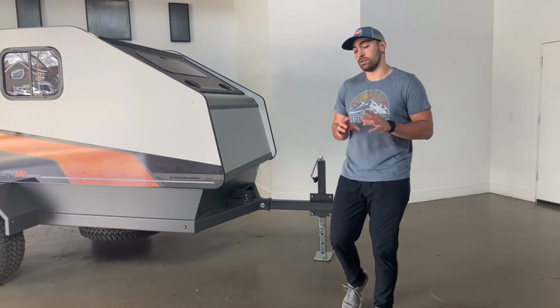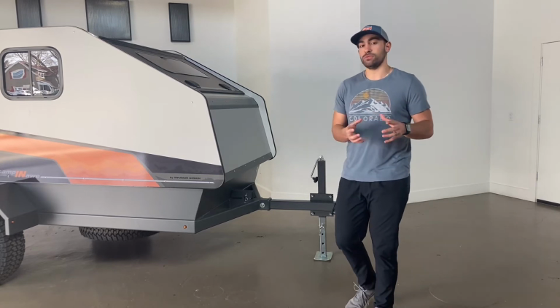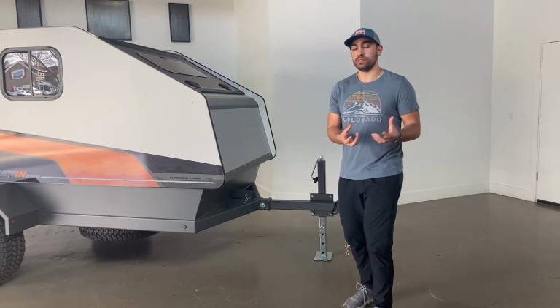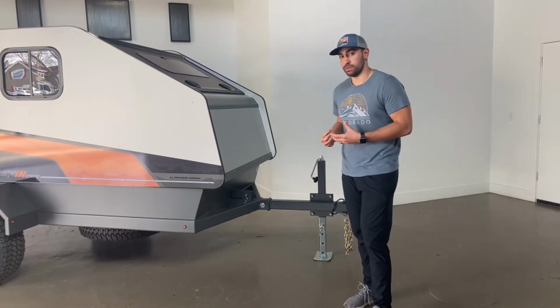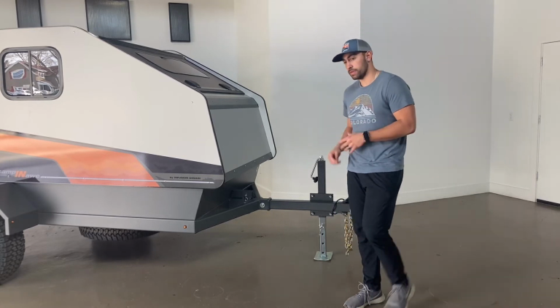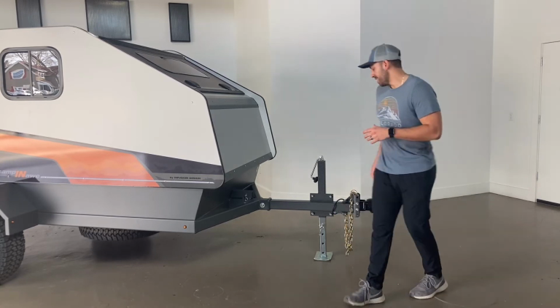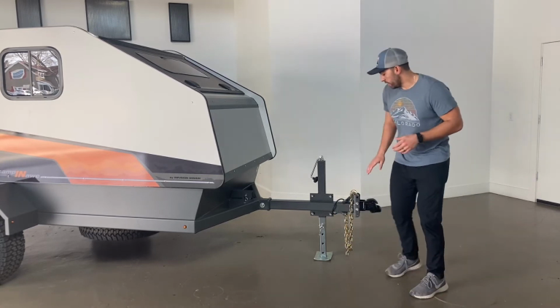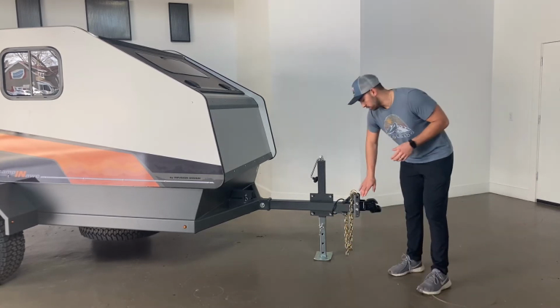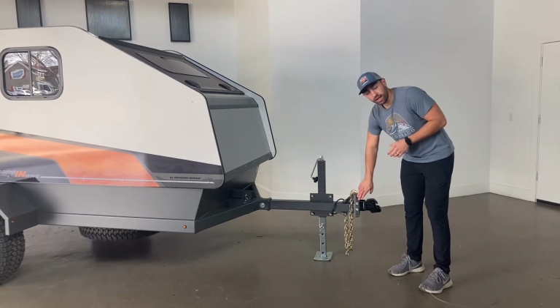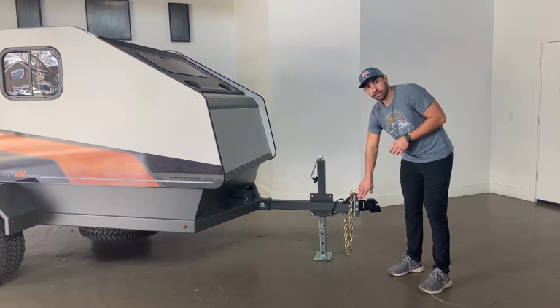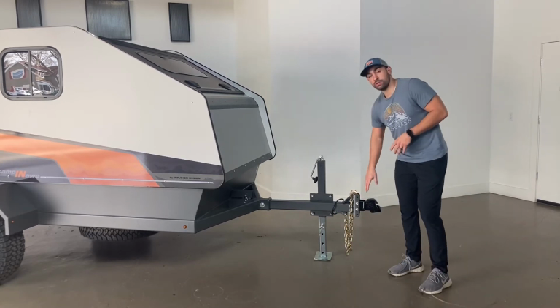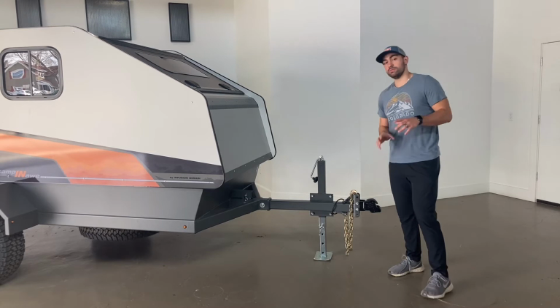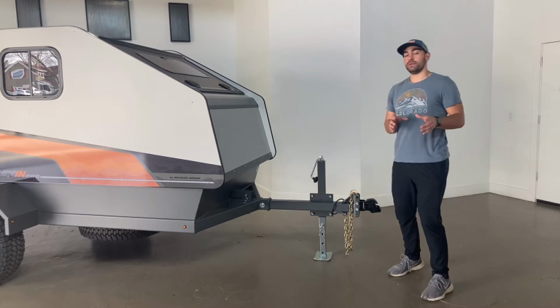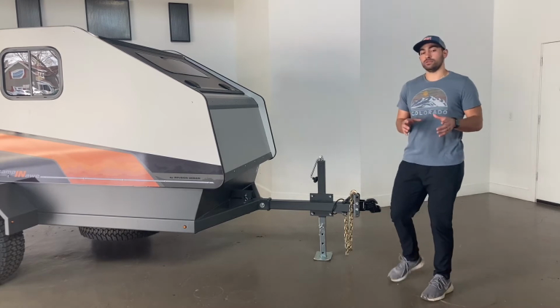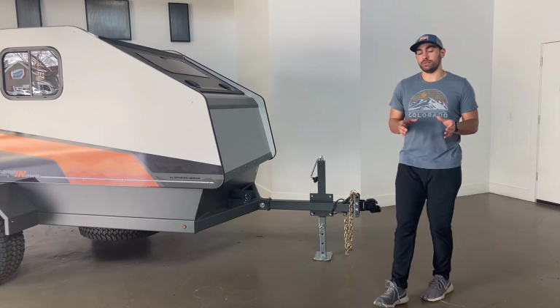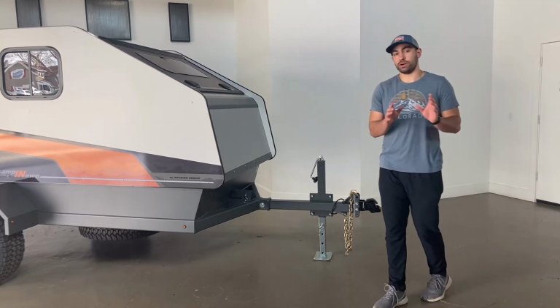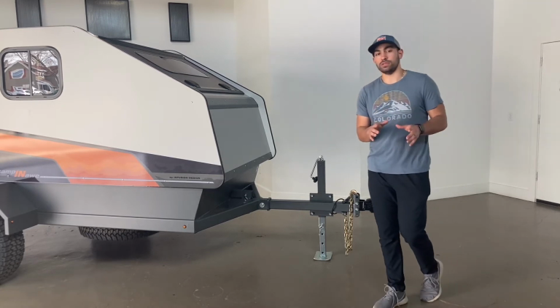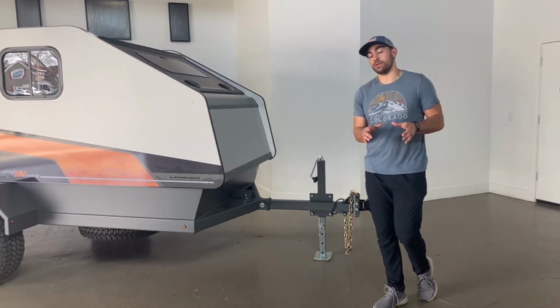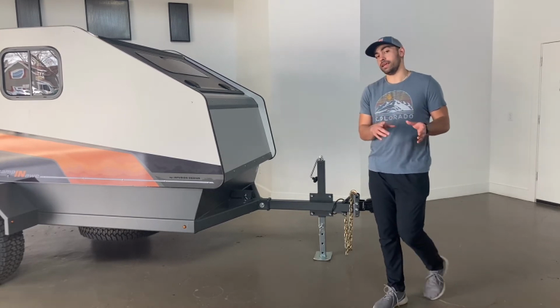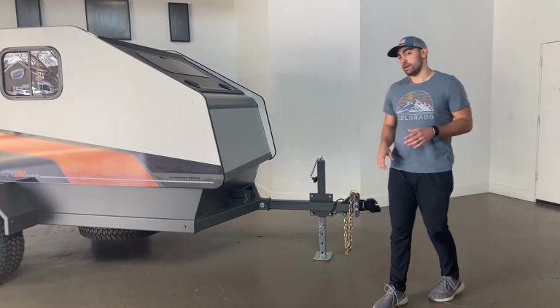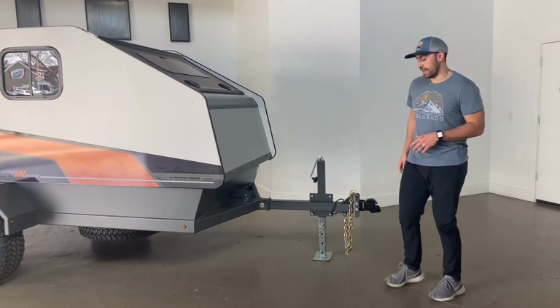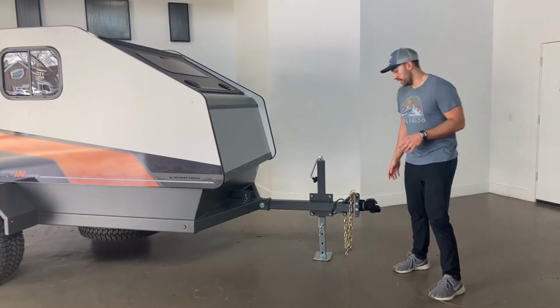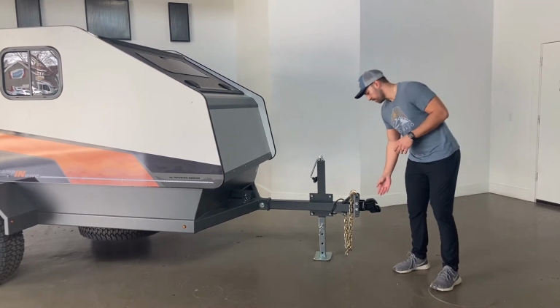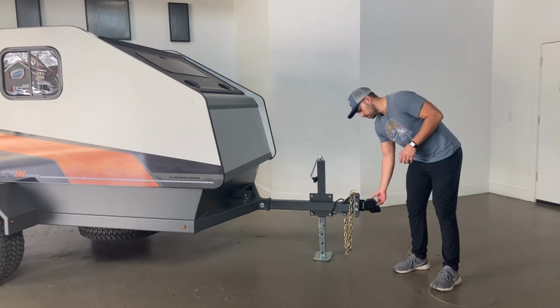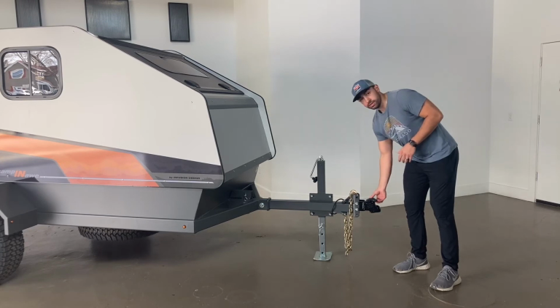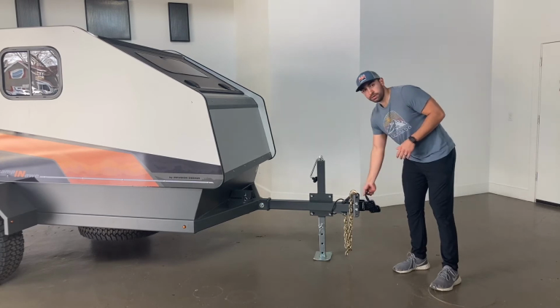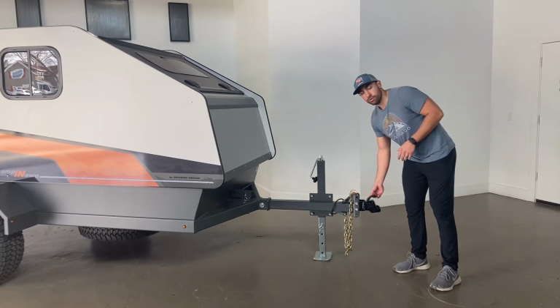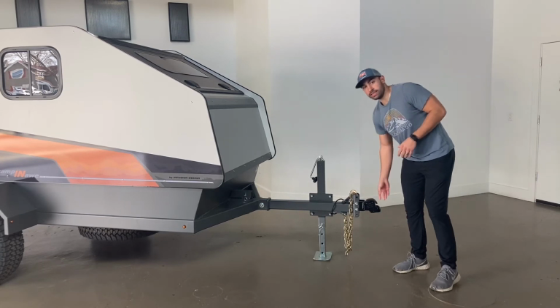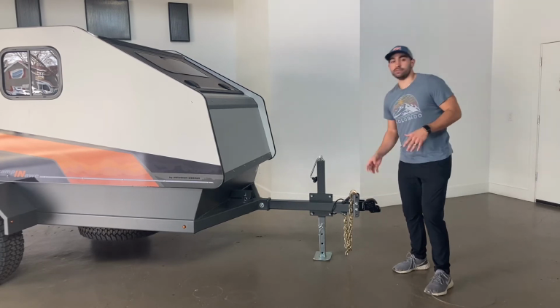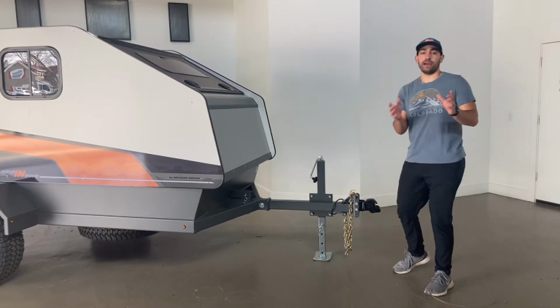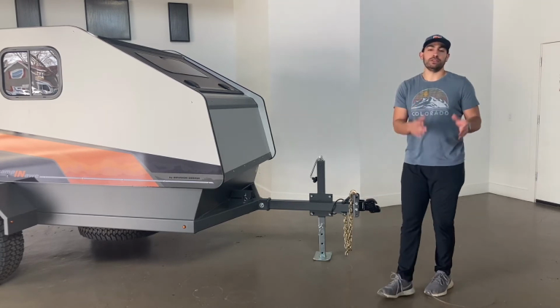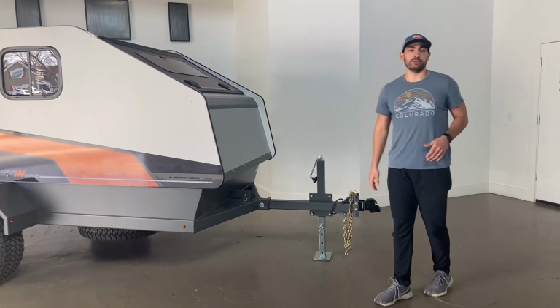You can also remove the tongue completely. We also have an adjustable height hitch, which you can move up or down to align with your car's receiver and hitch. This last thing we have is a quick release coupler, which takes the hassle out of hitching up your trailer.